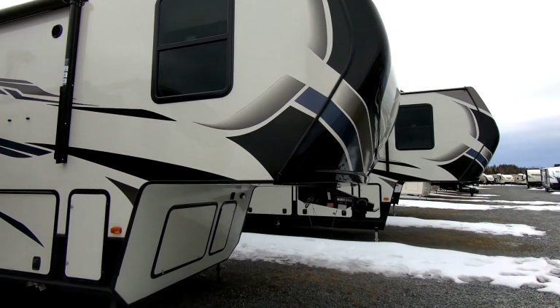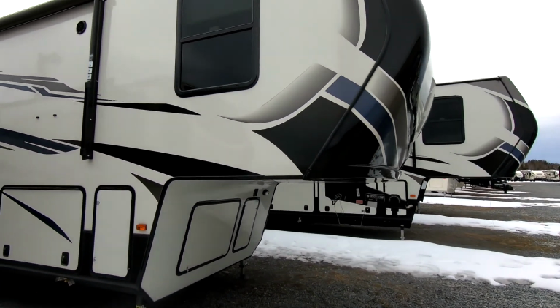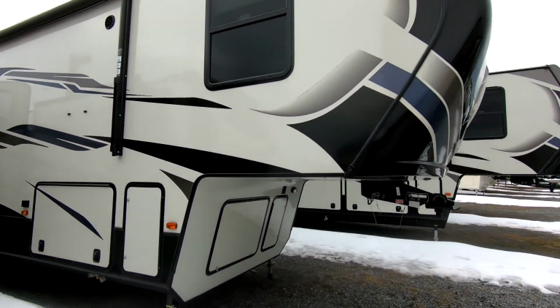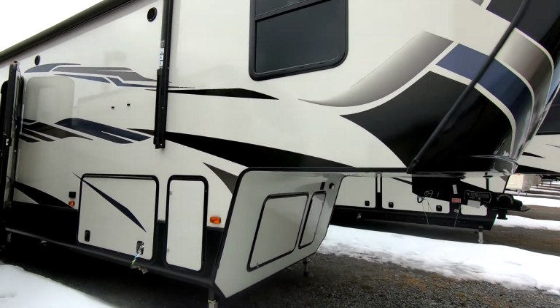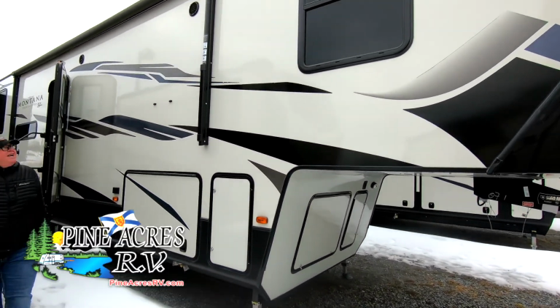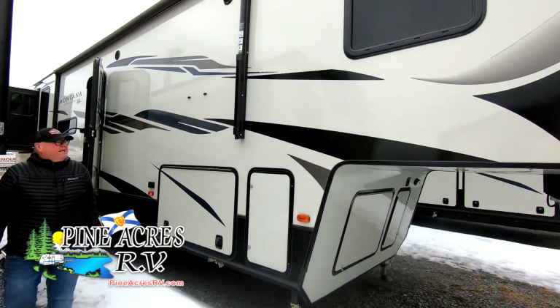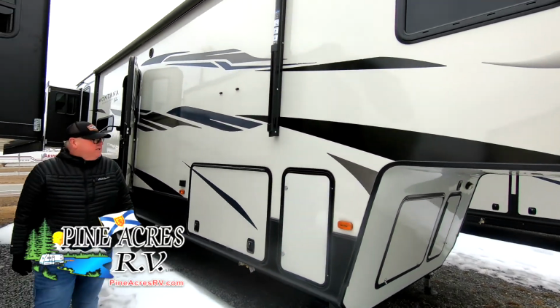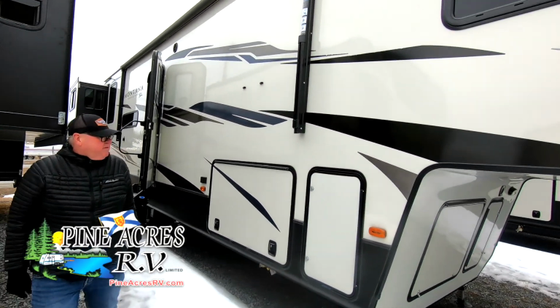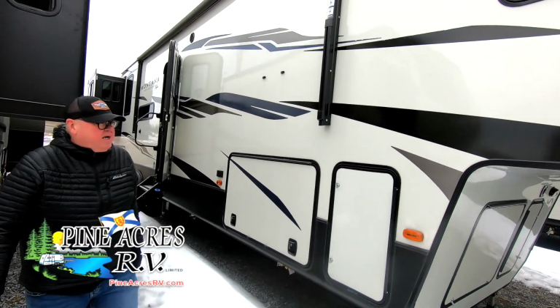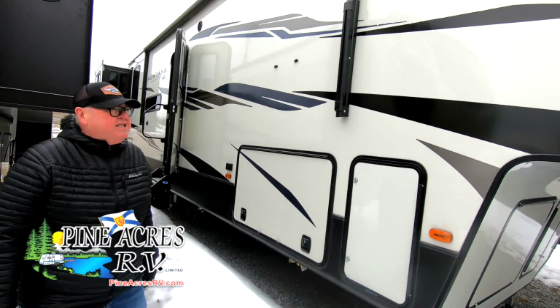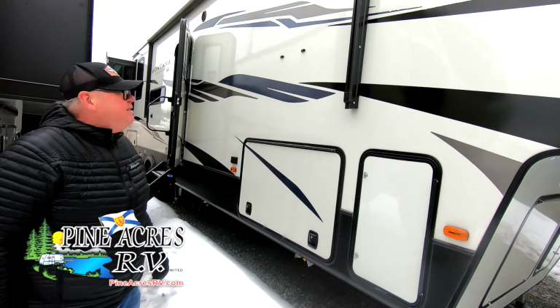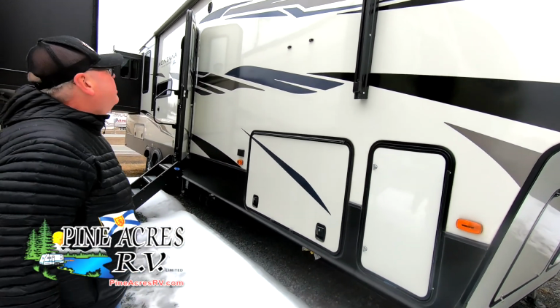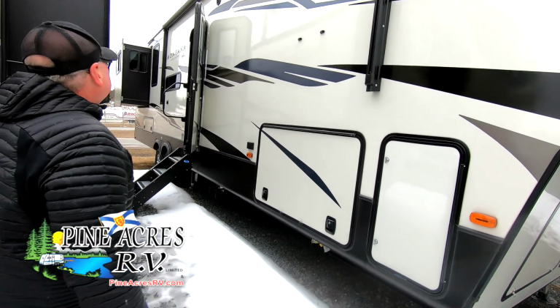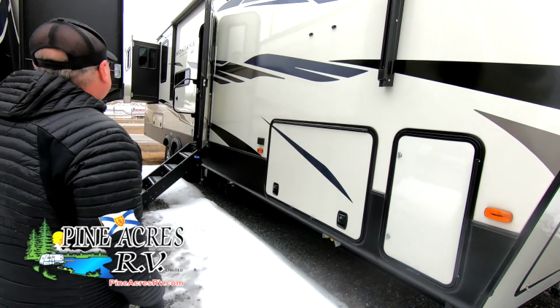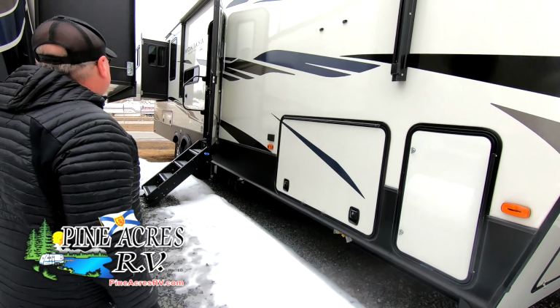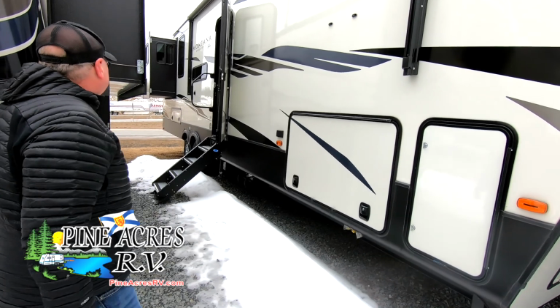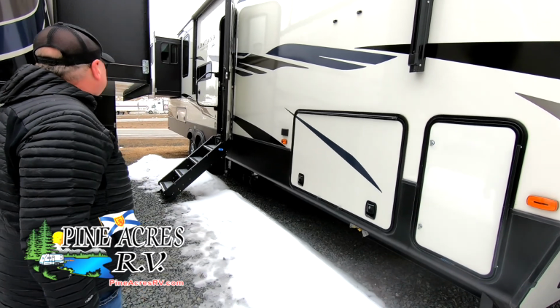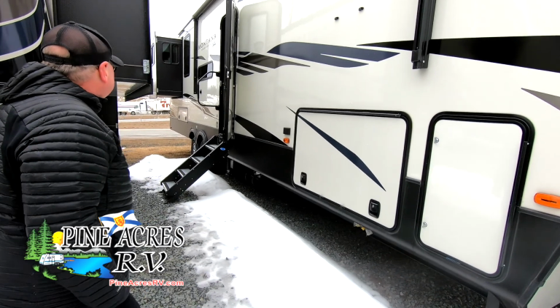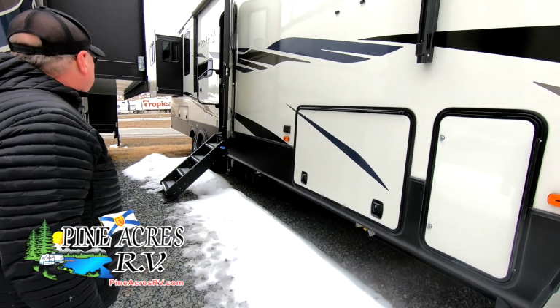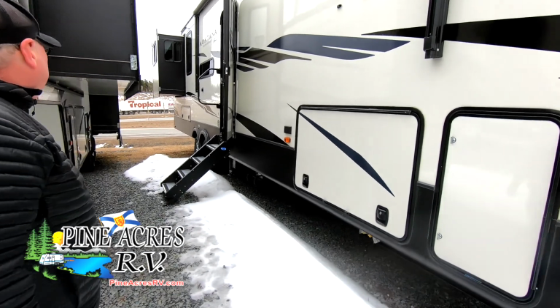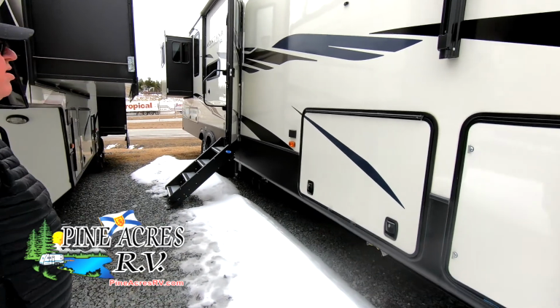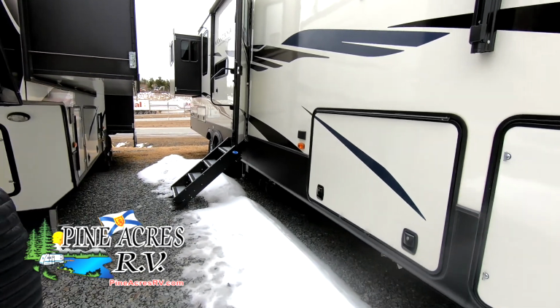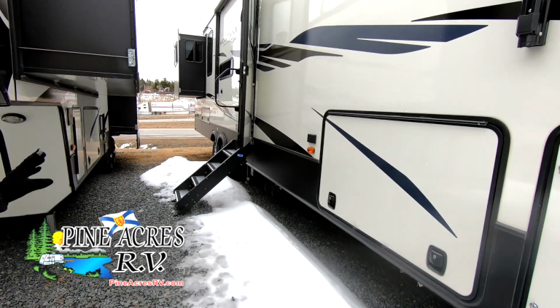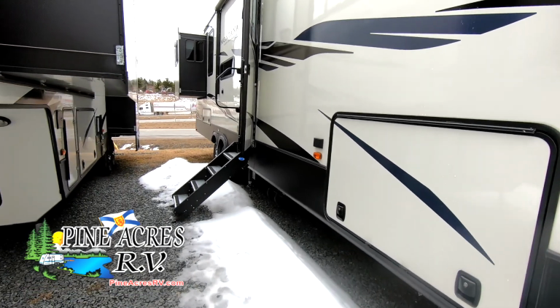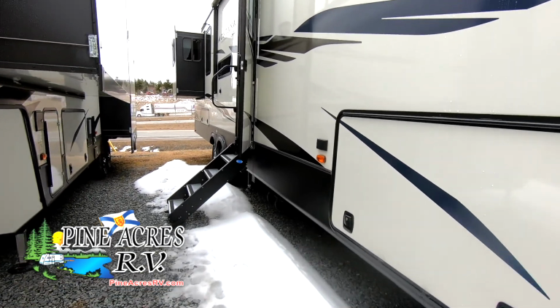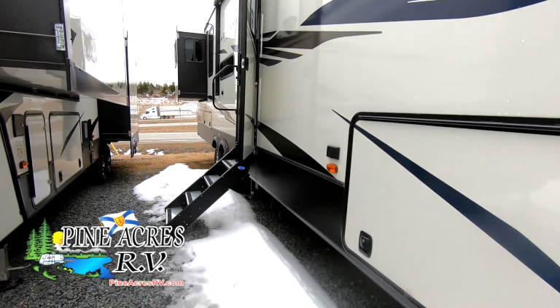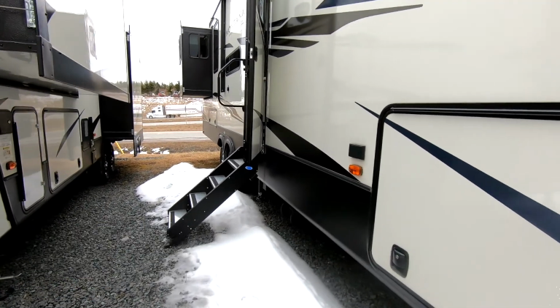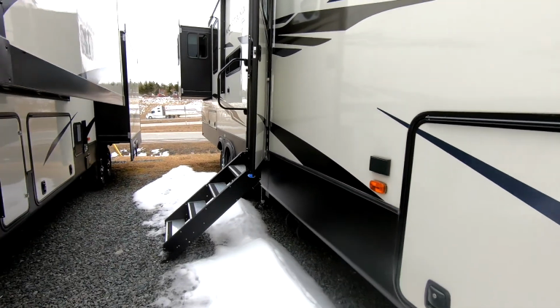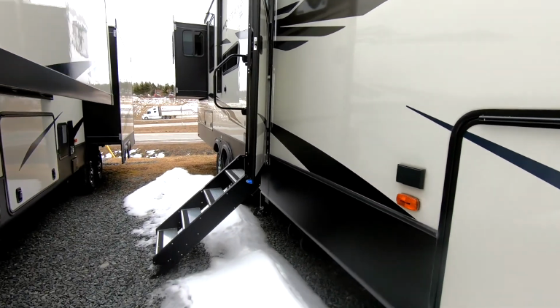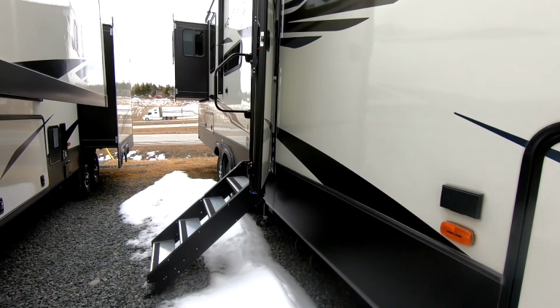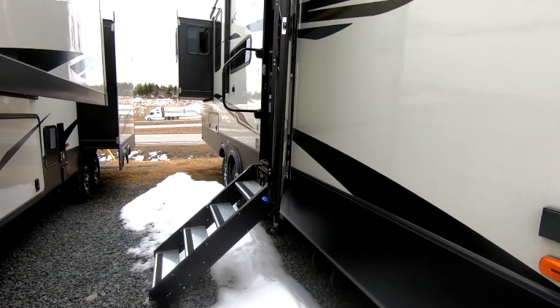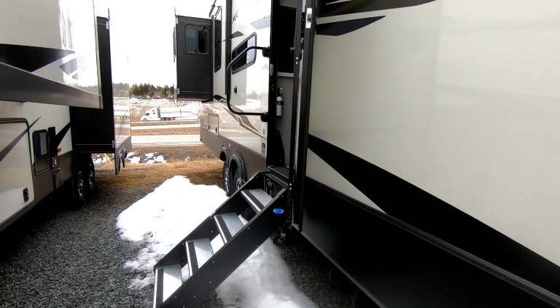Hey guys, here's a Montana 373RD, Montana High Country Rear Living Room. Actually very, very nice separation in this trailer.